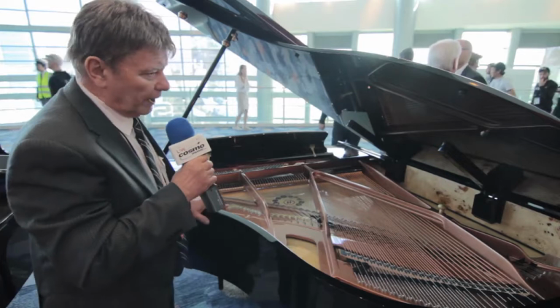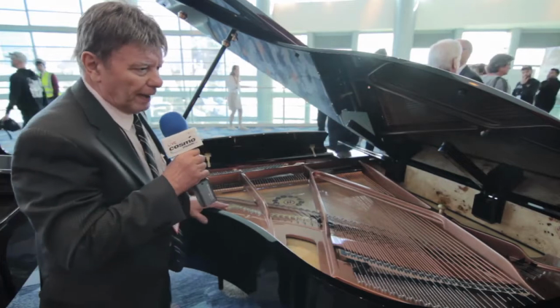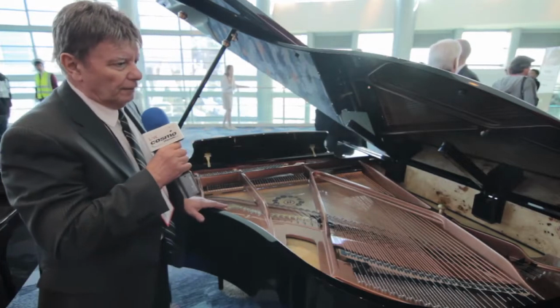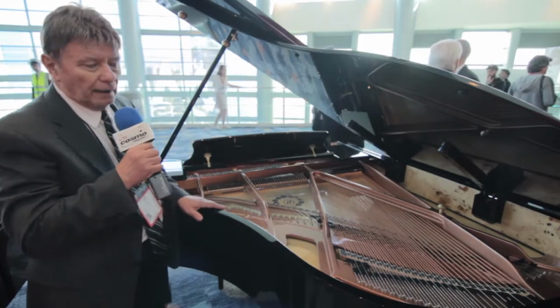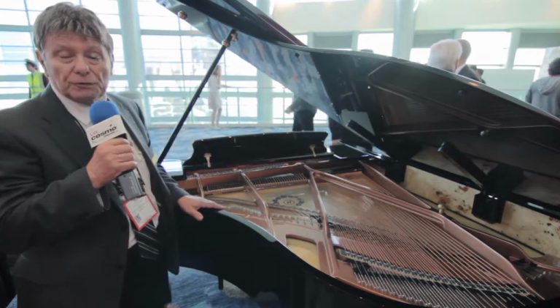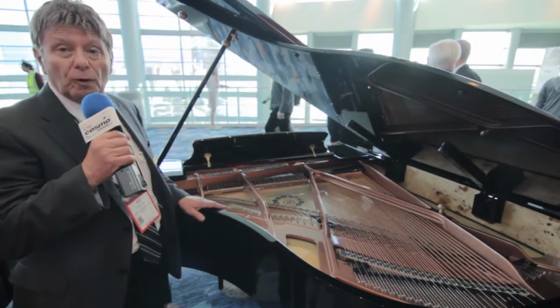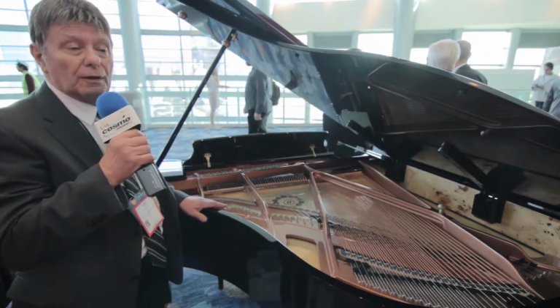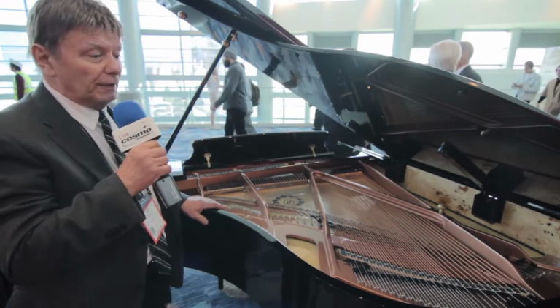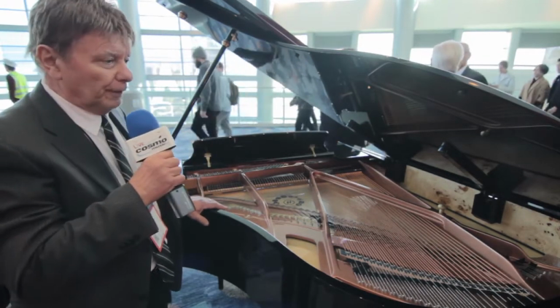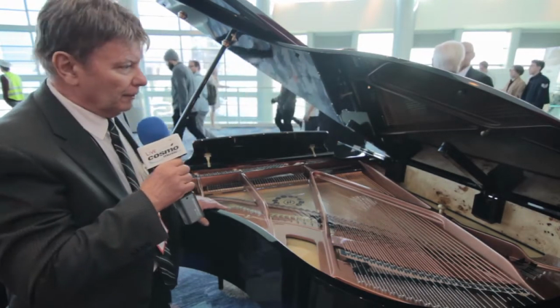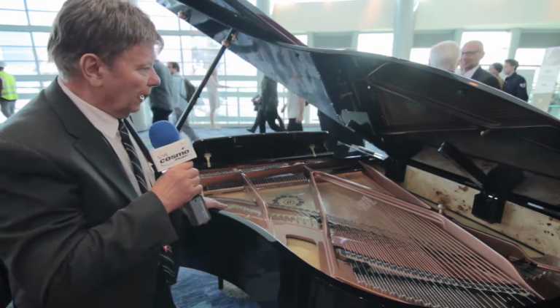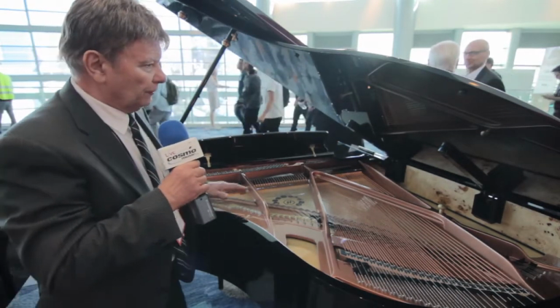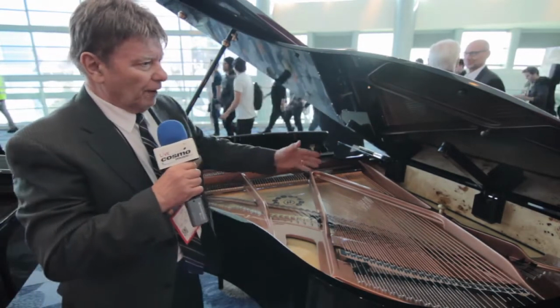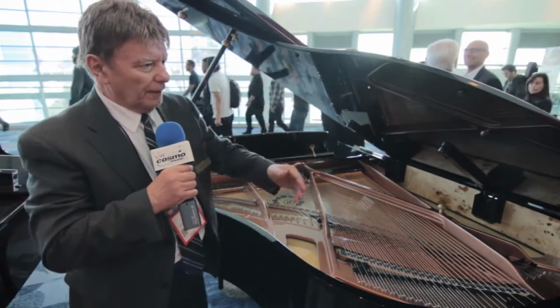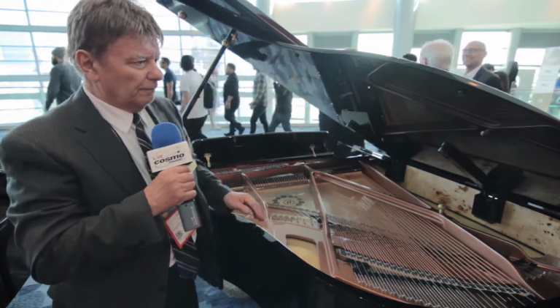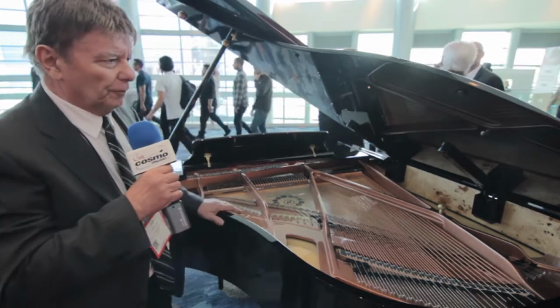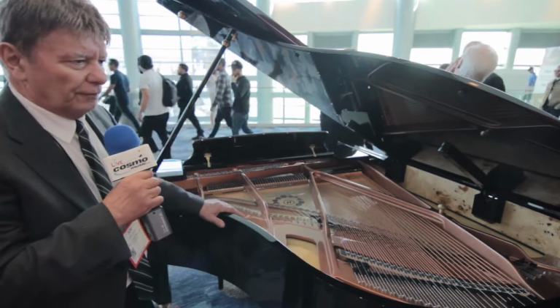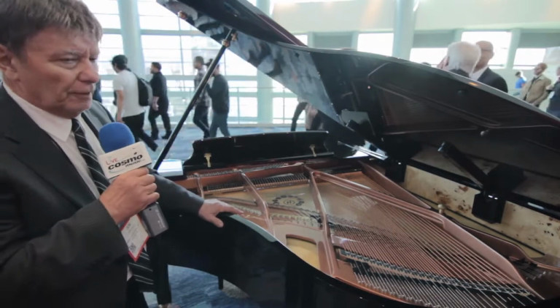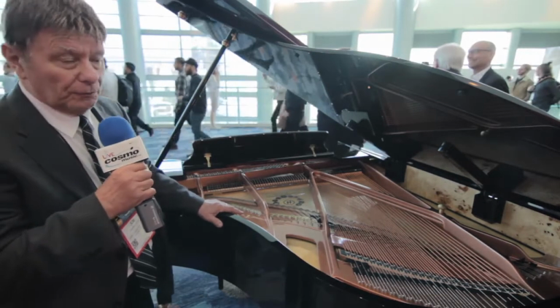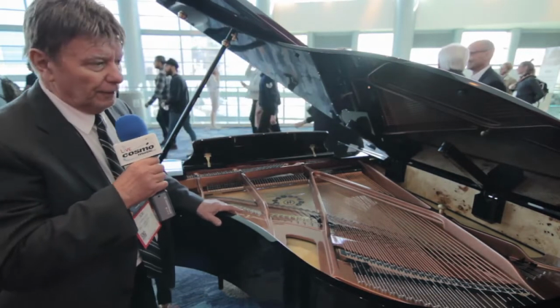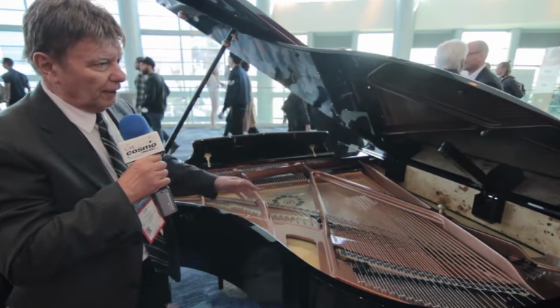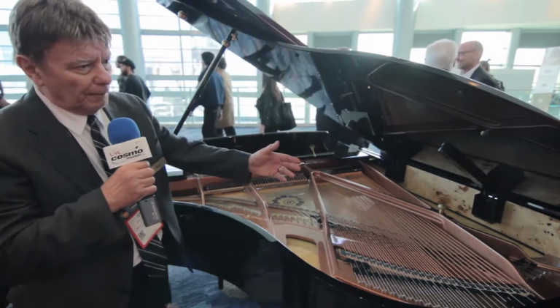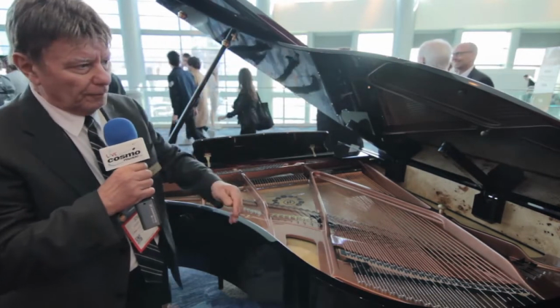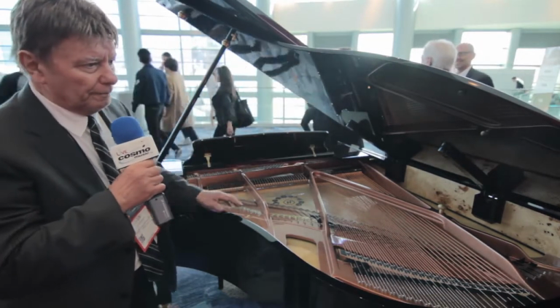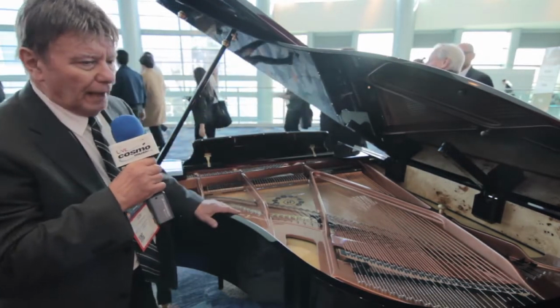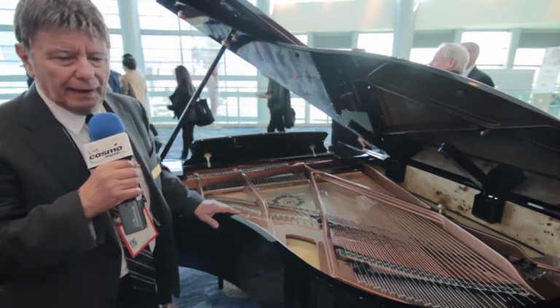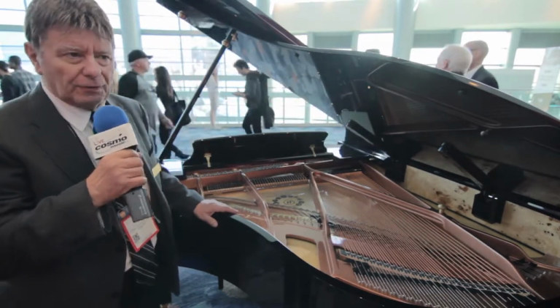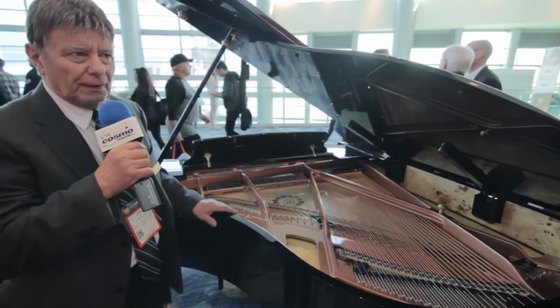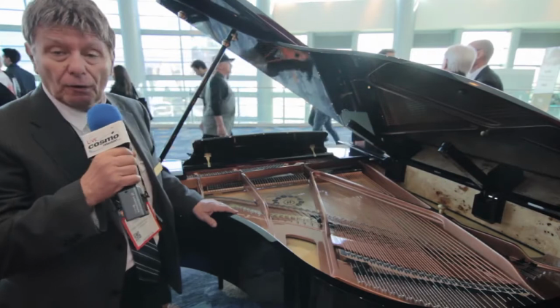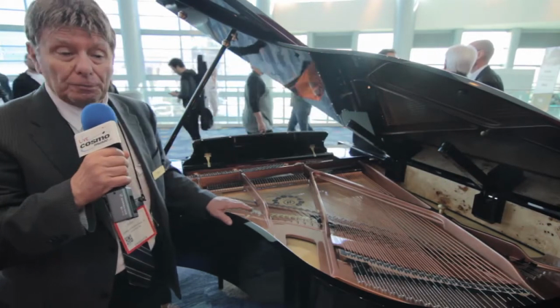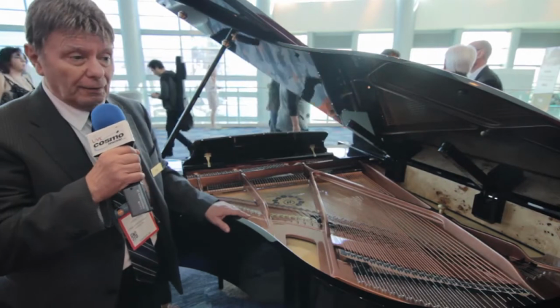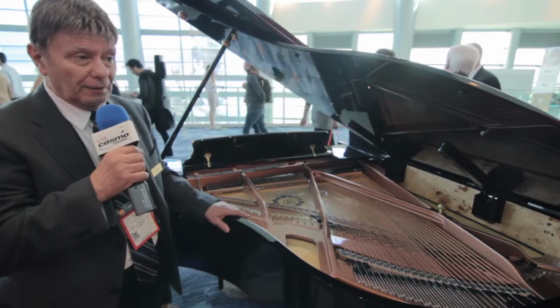We're at the back end of a Hylone HG178 piano and you can see from the visuals that it's a very beautiful piece. It has a maple inner rim and it has something that no other piano has.